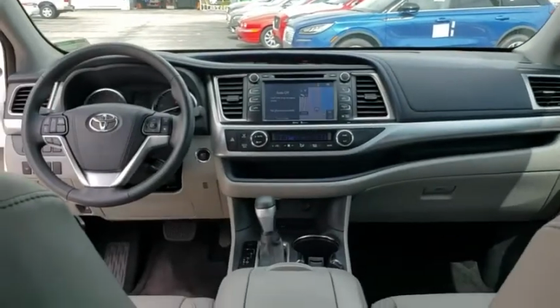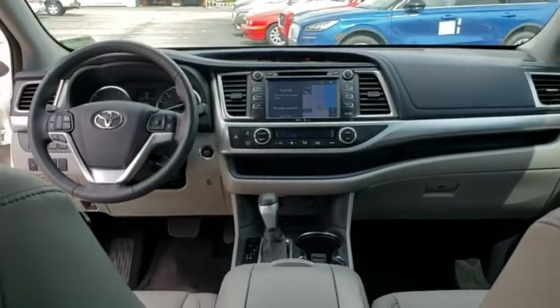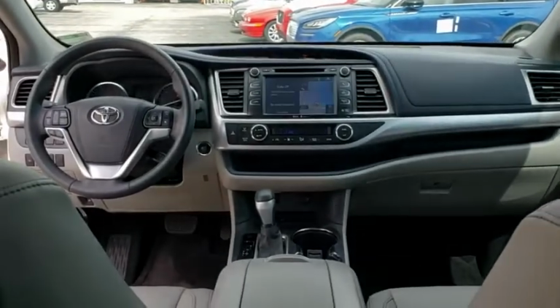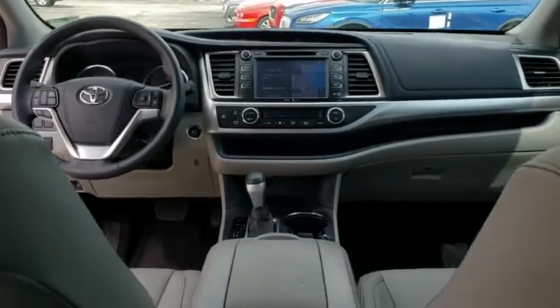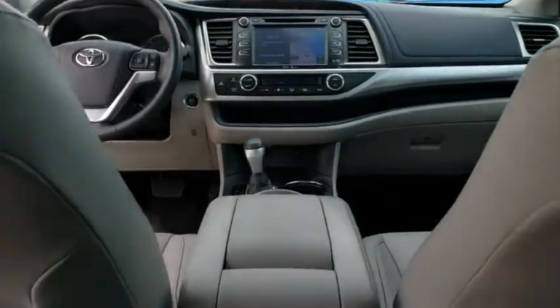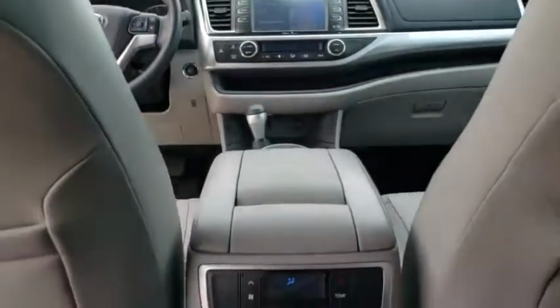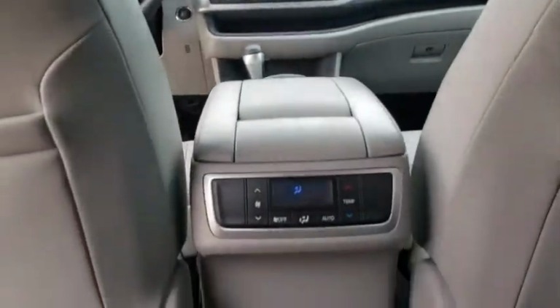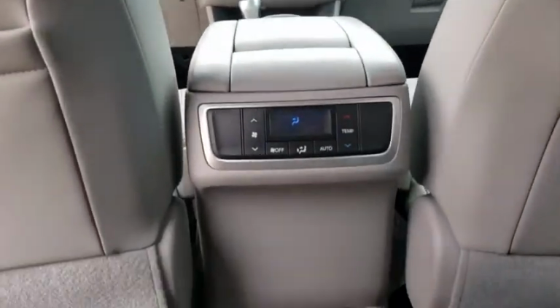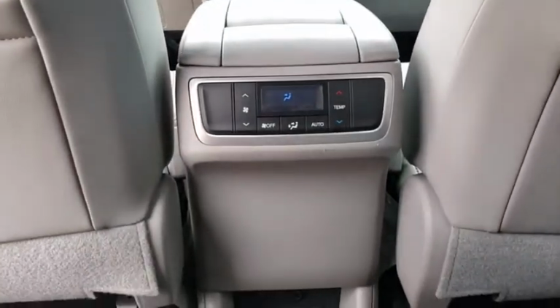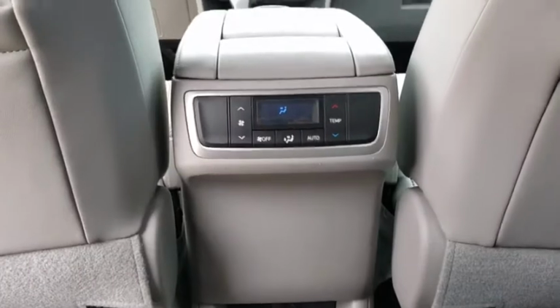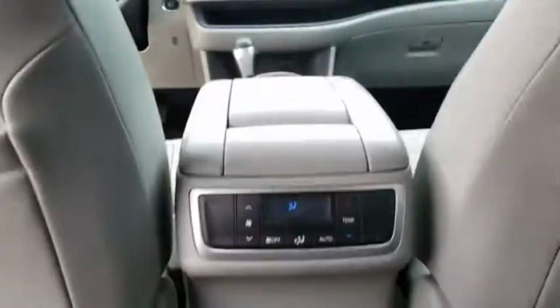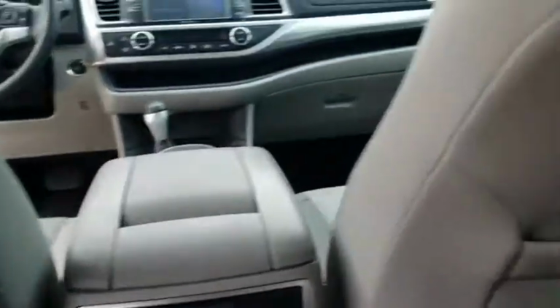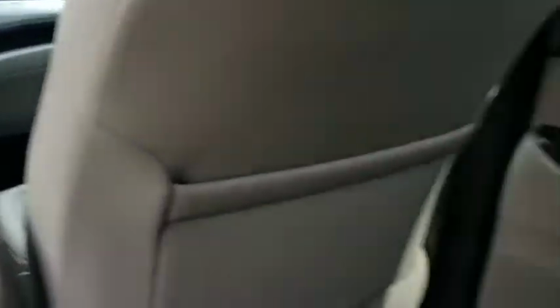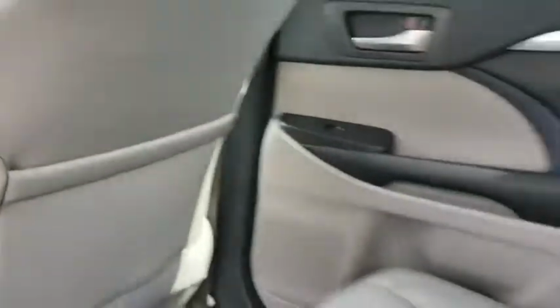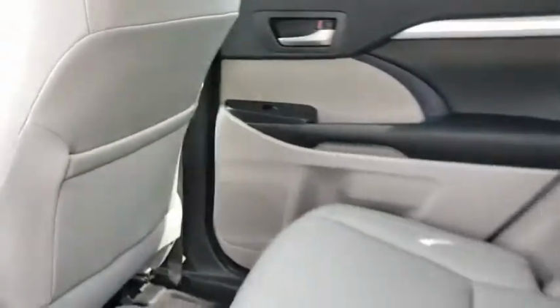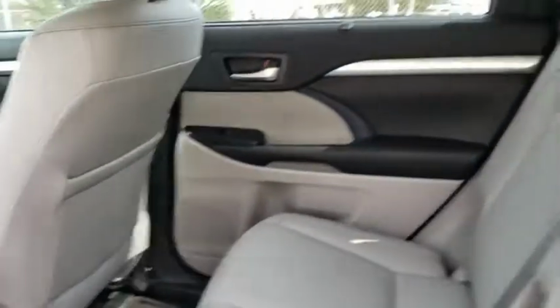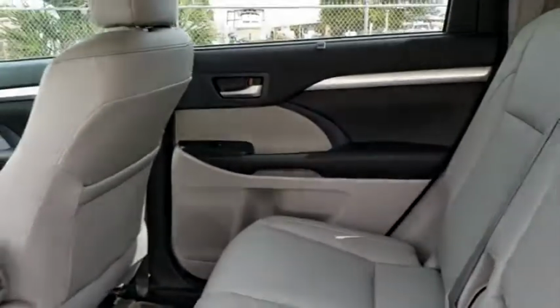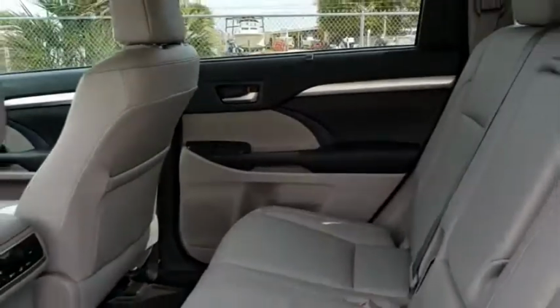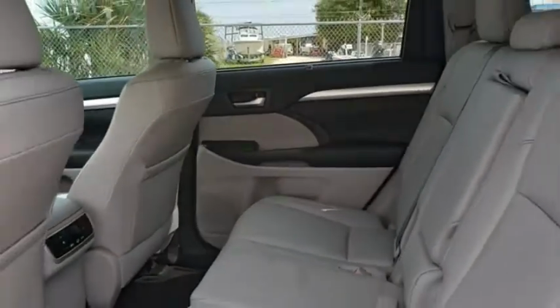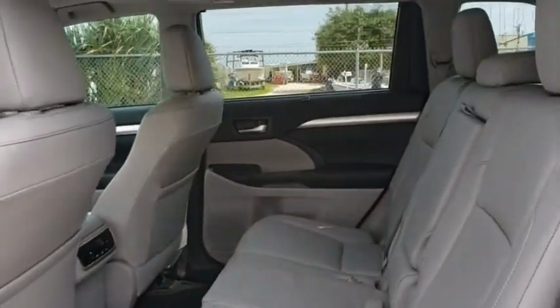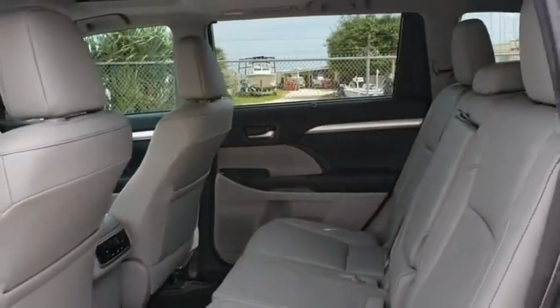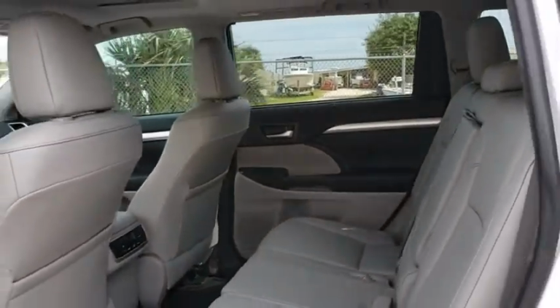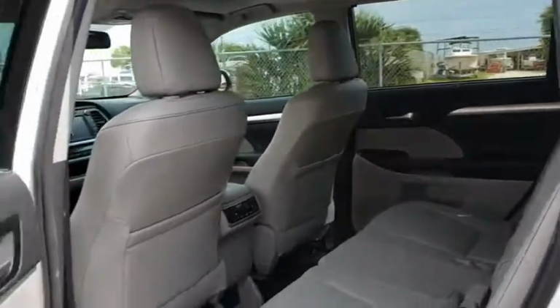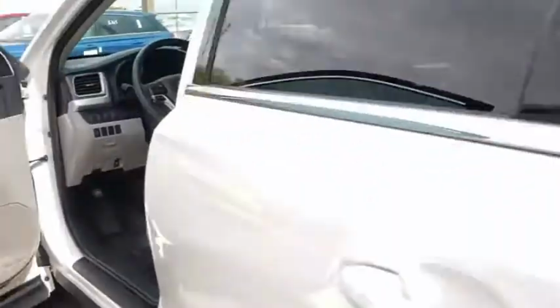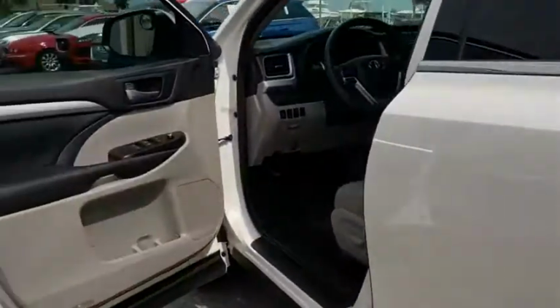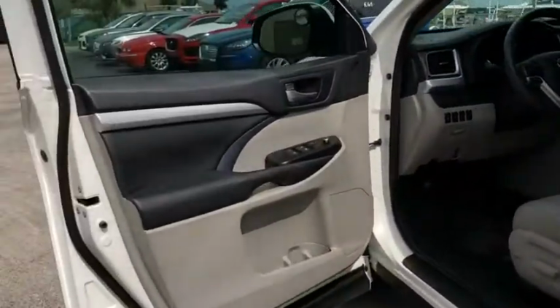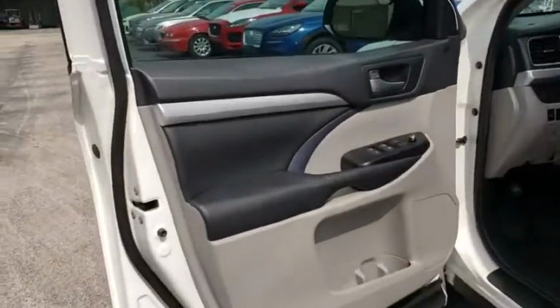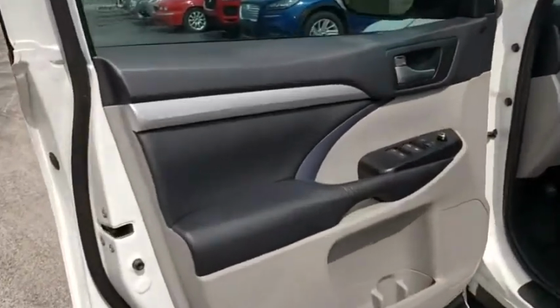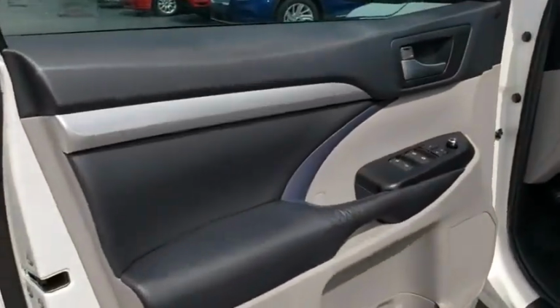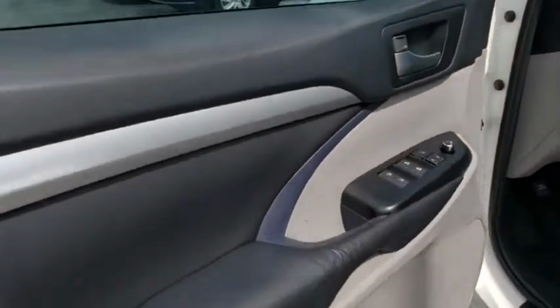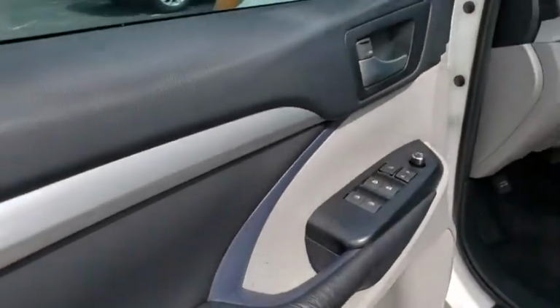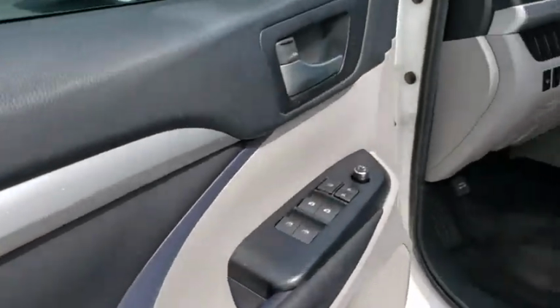Aluminum wheels, auto dimming rear view mirror, four wheel disc brakes, keyless start, AM FM stereo radio, front wheel drive. Searching for a dependable vehicle that looks great too? You found it, so stop in today.